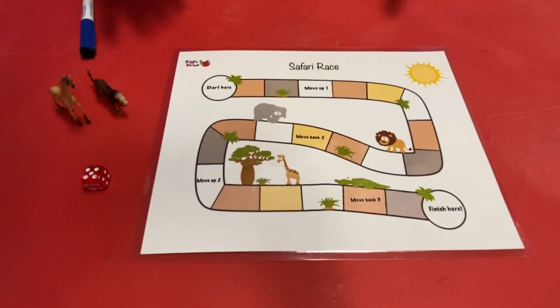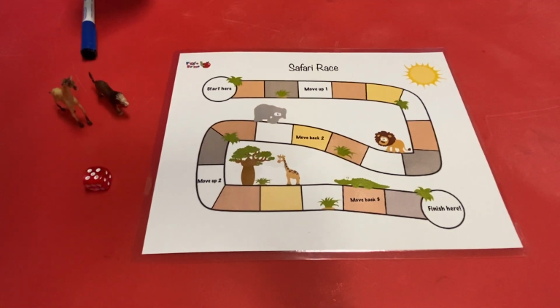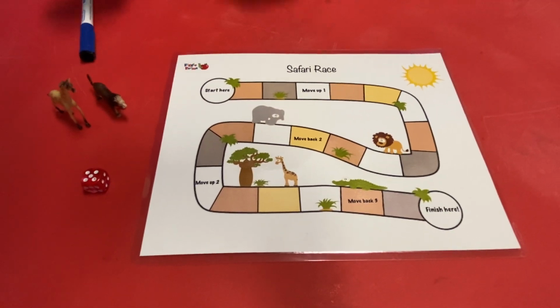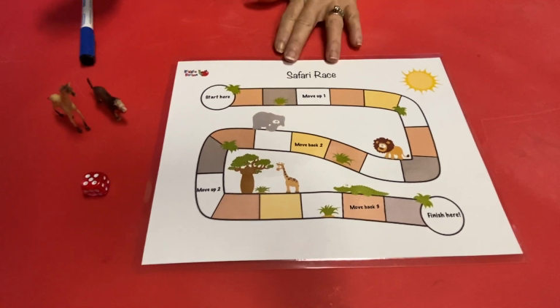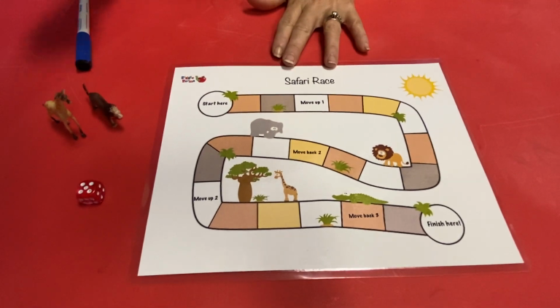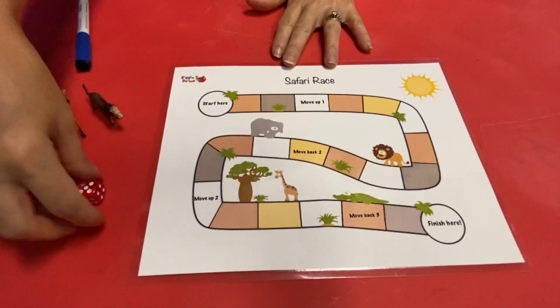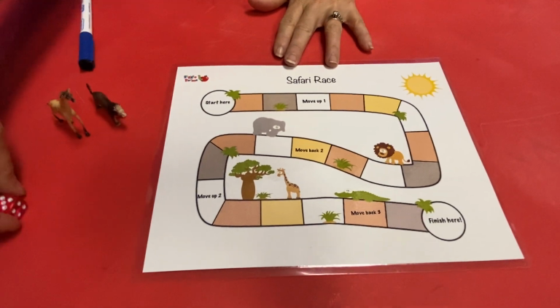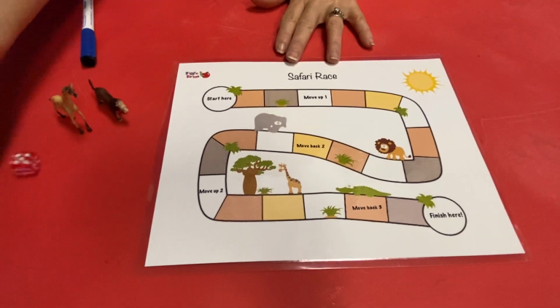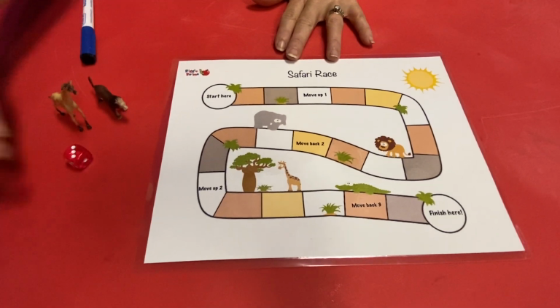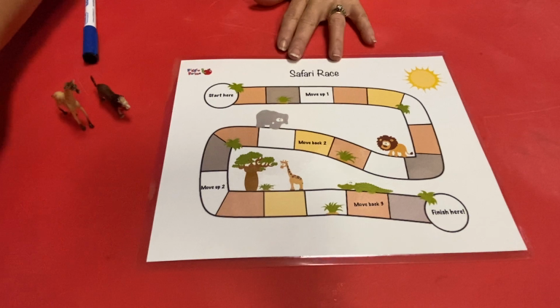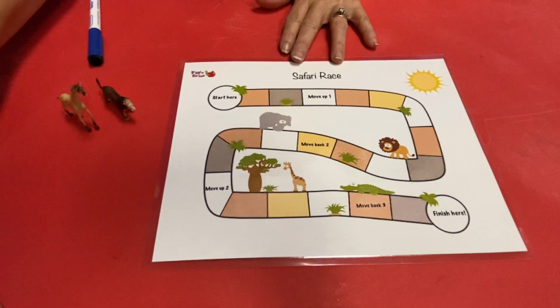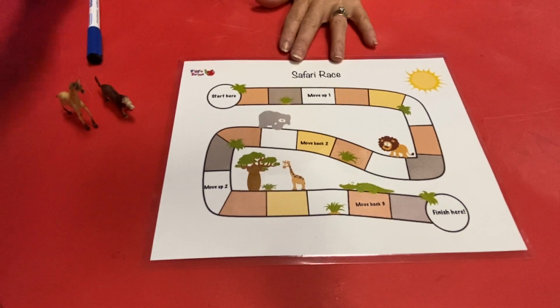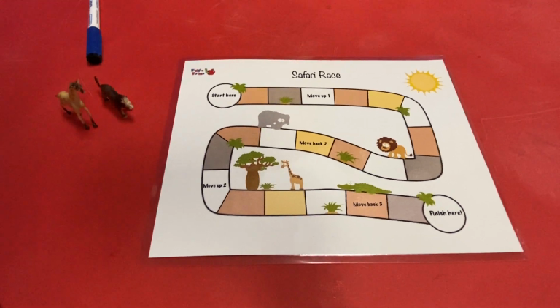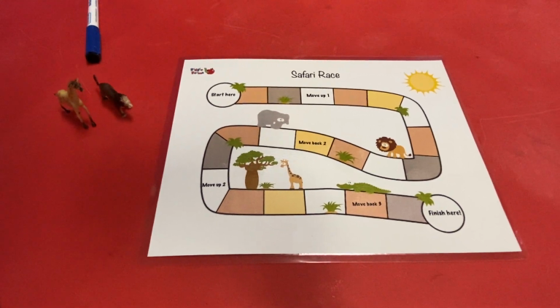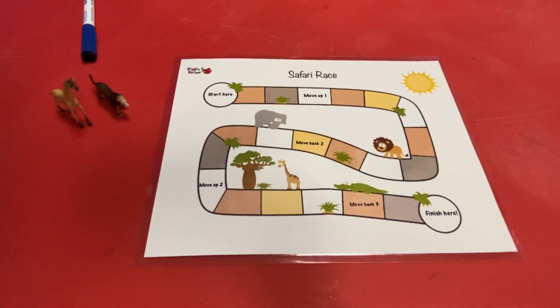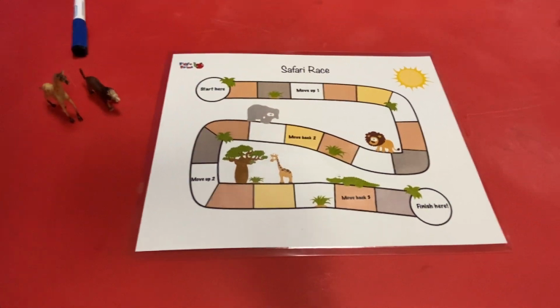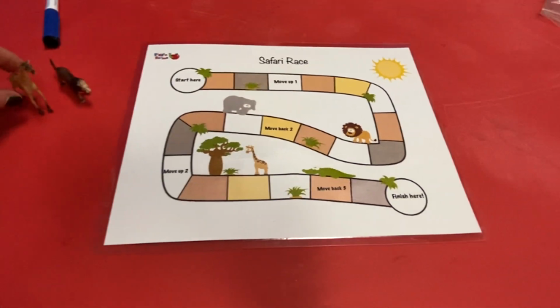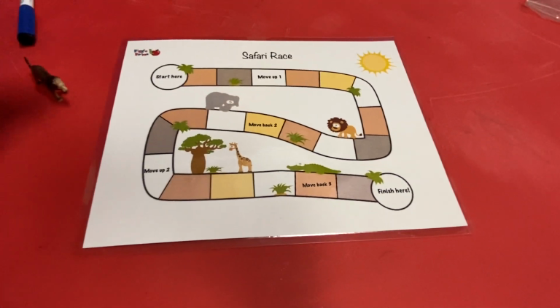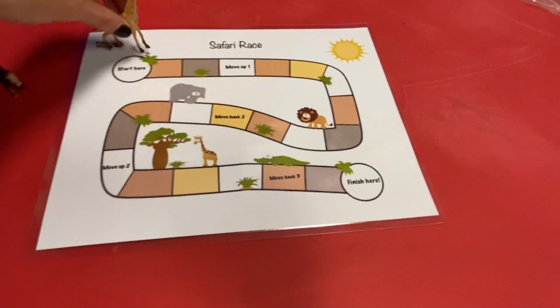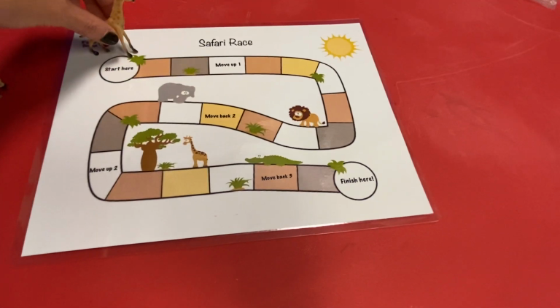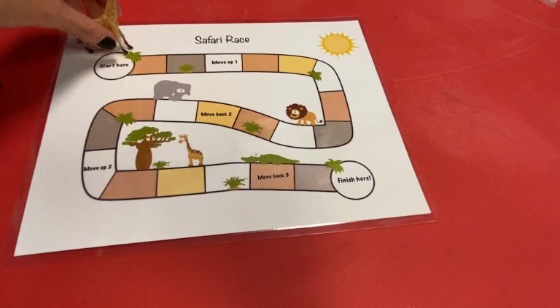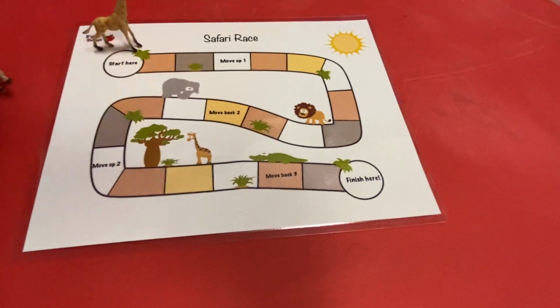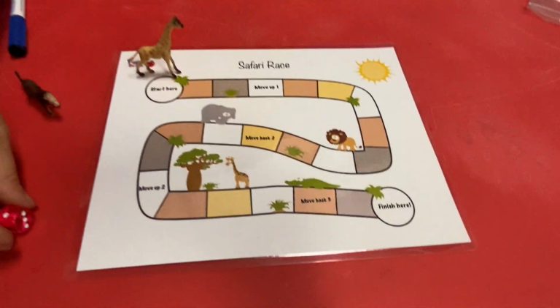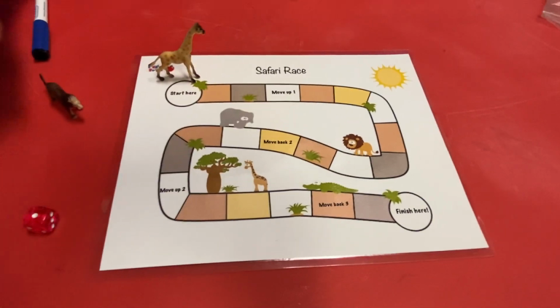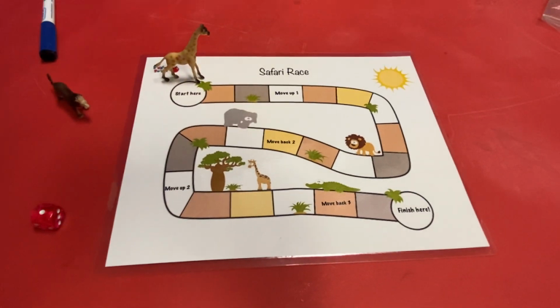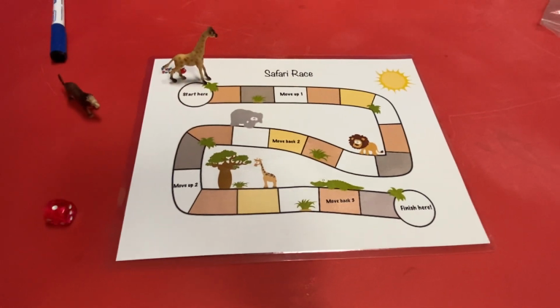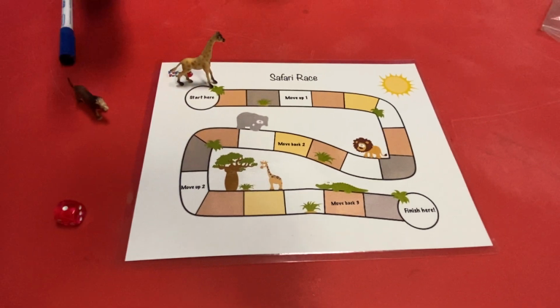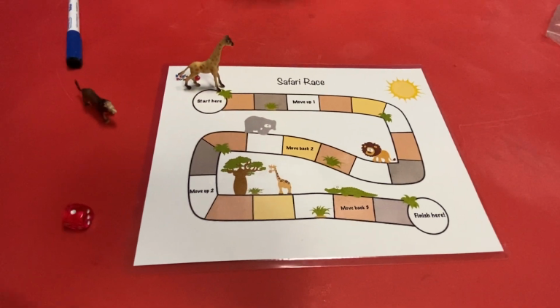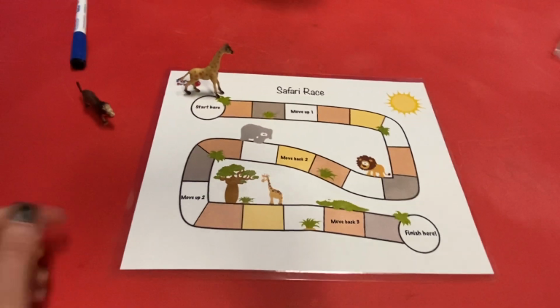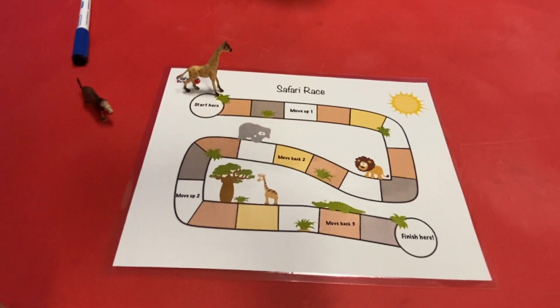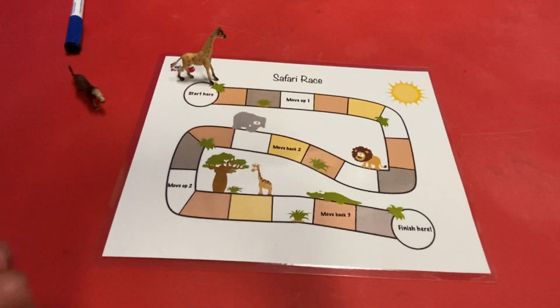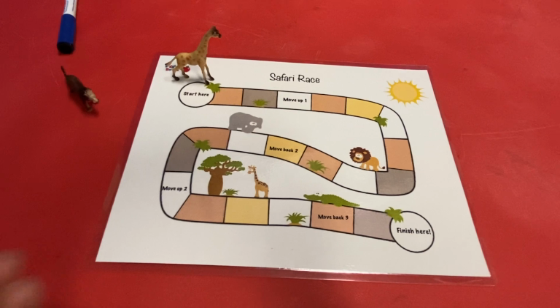I'm going to play with Ms. Rachel. I'll play with you today. What would you like to be? I'll be the giraffe today. I'm going to put him on the start space right there. So you're going to roll the die and then you're going to get to move.